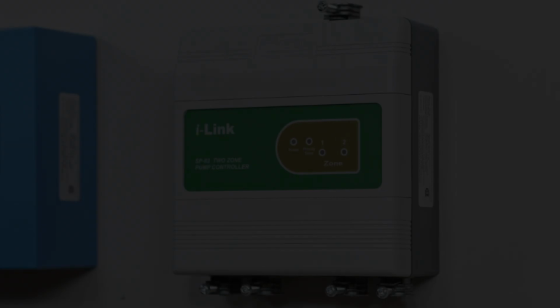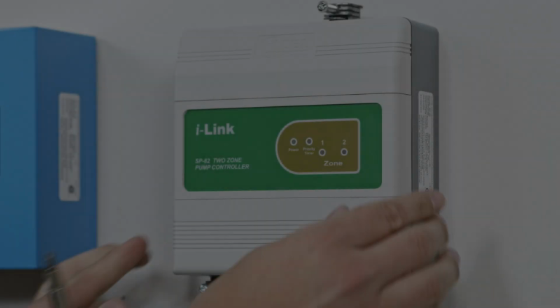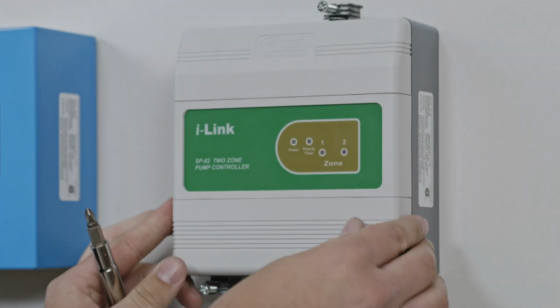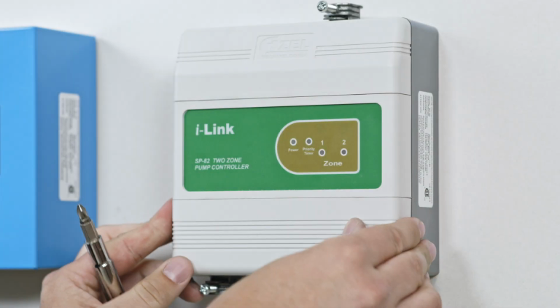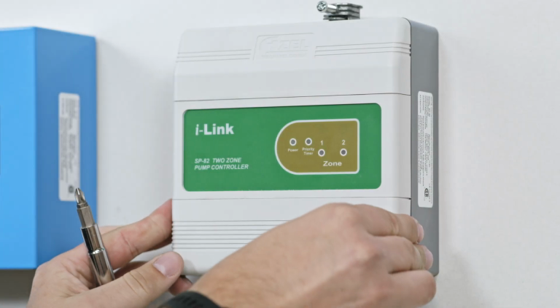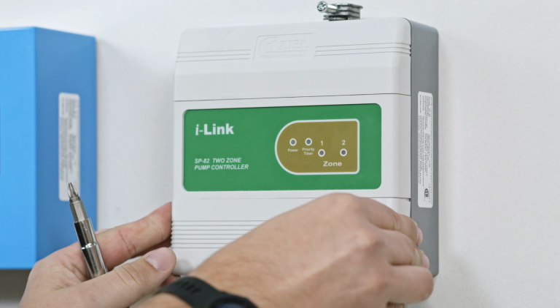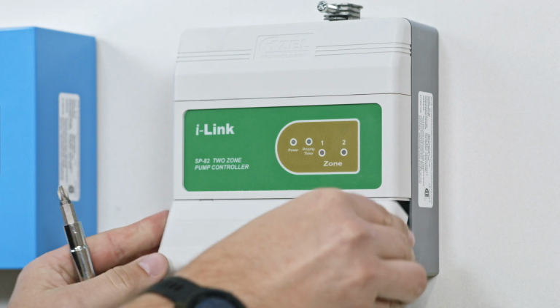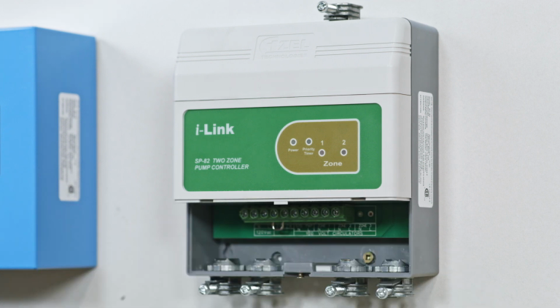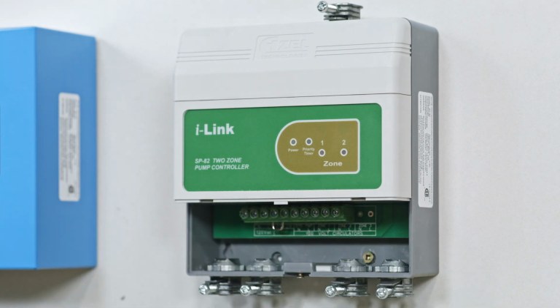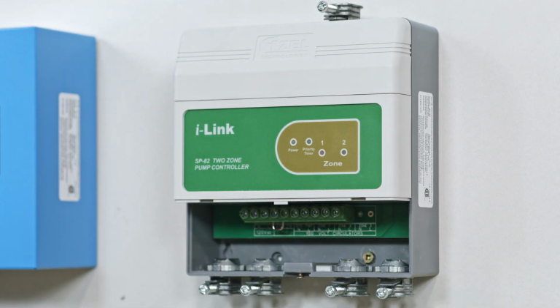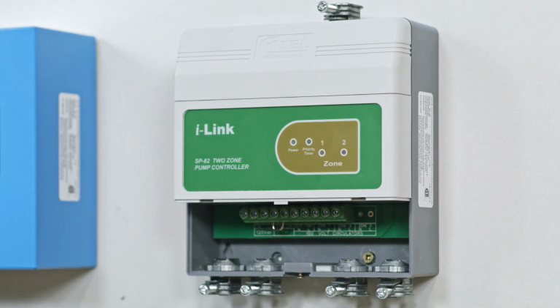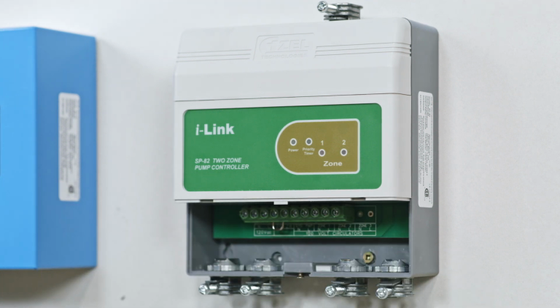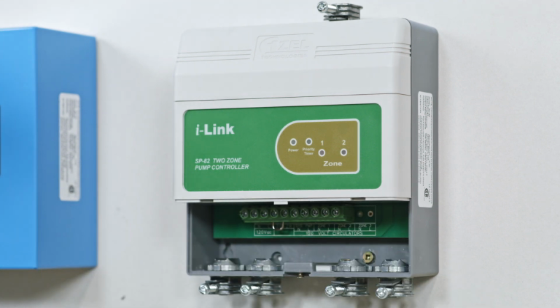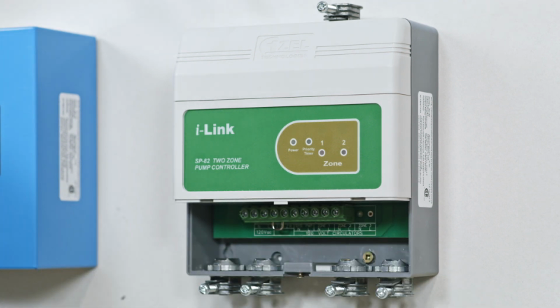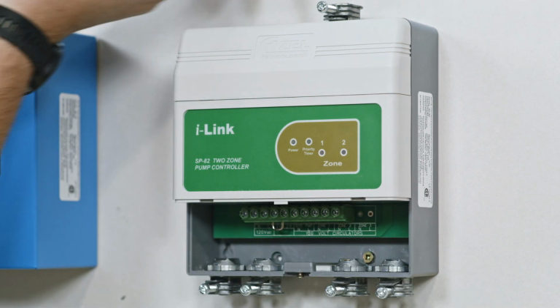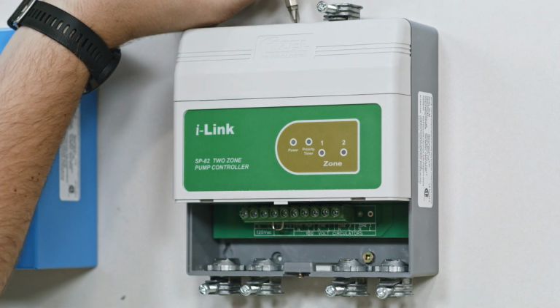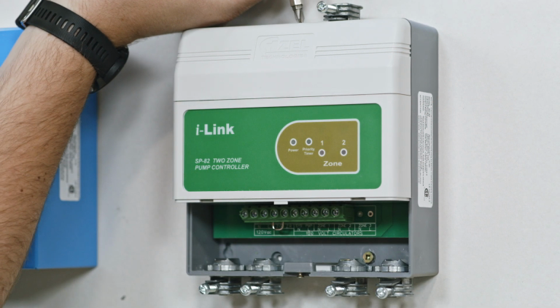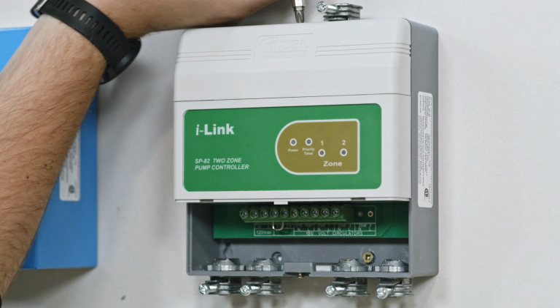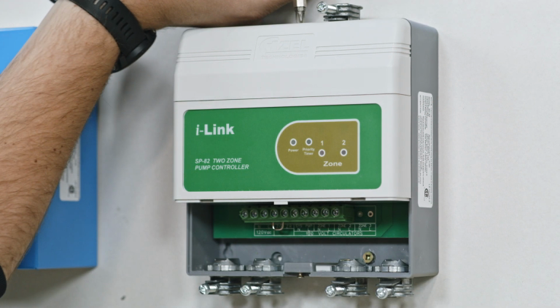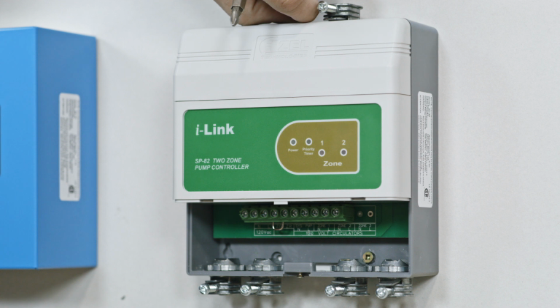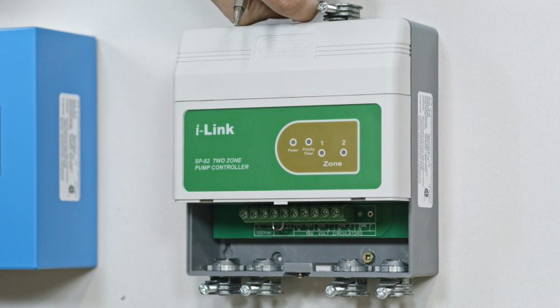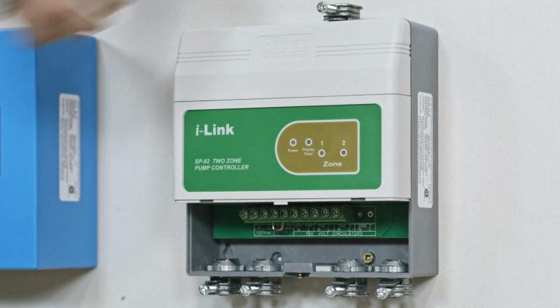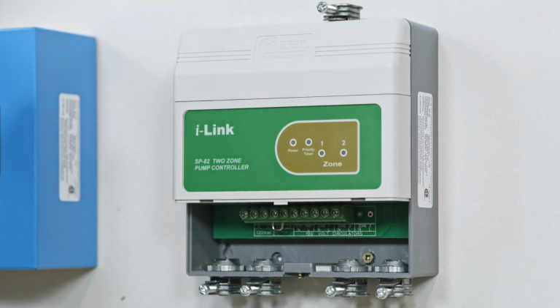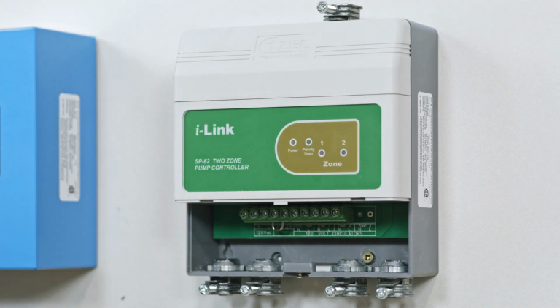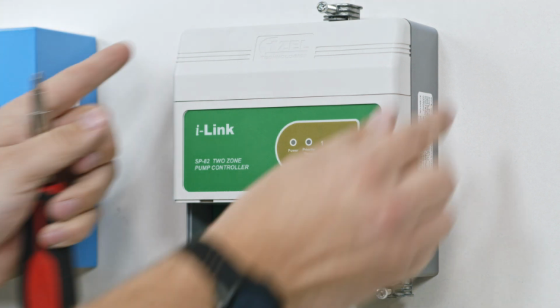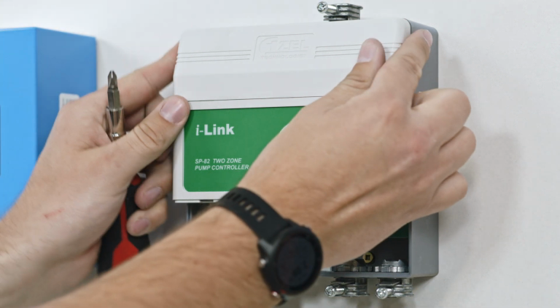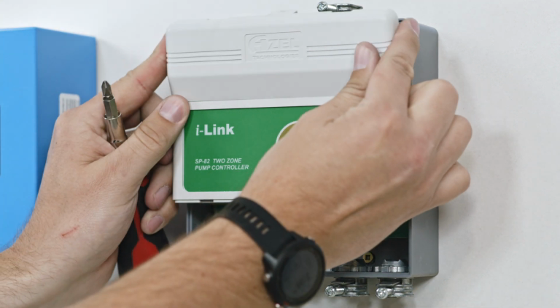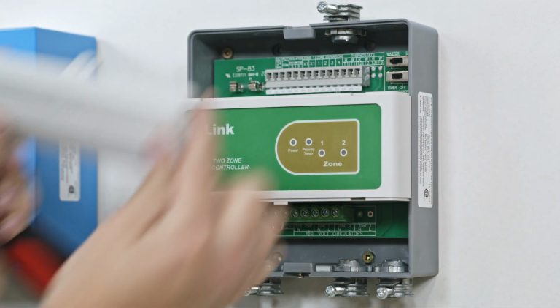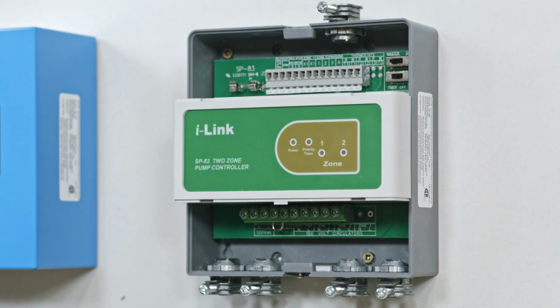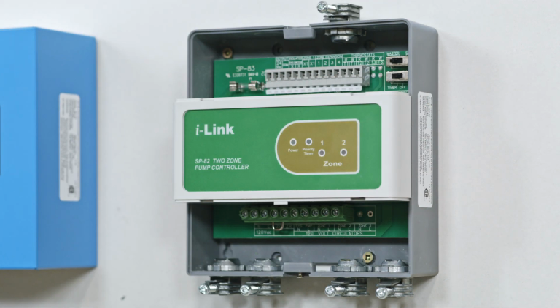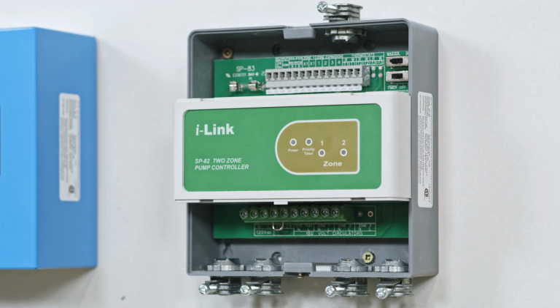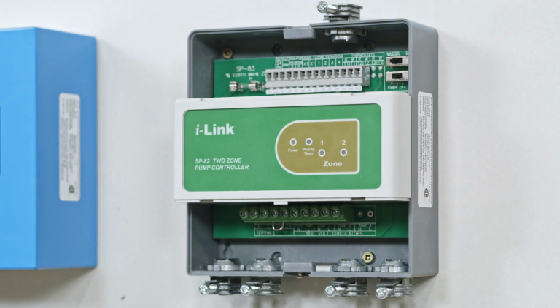Ensure all electrical work is done by a licensed electrician. This video demonstrates the basic principles on how to wire an AISL pump controller. Always refer to the manual and adhere to local codes.